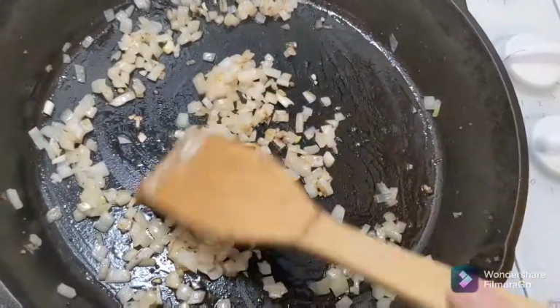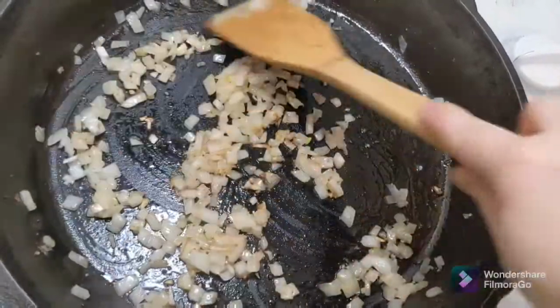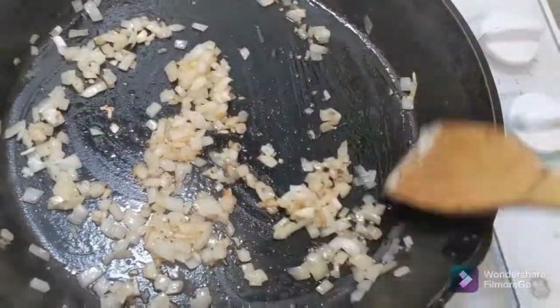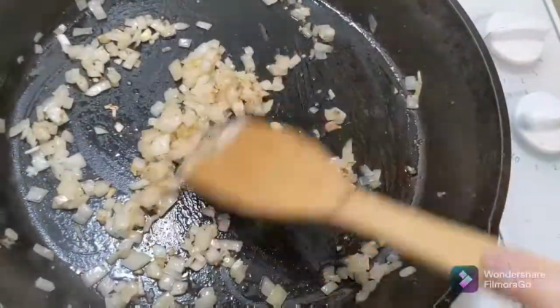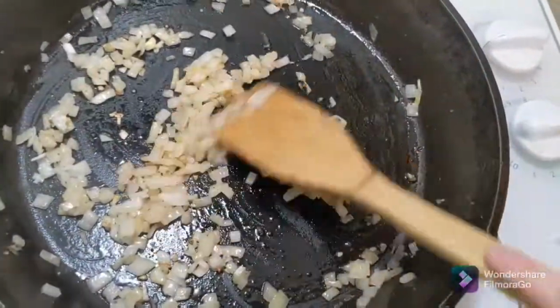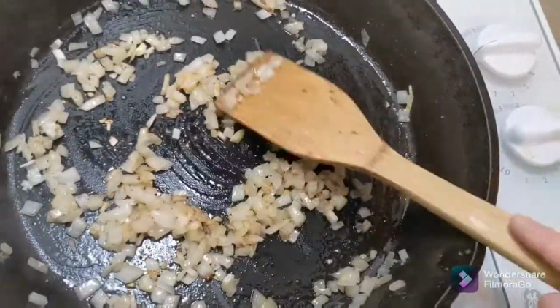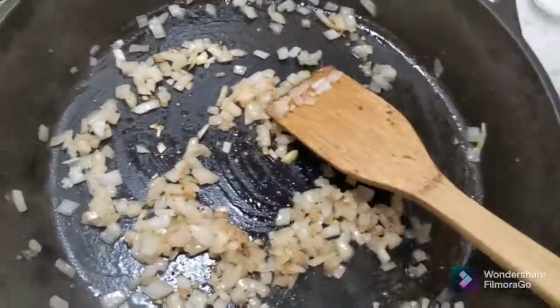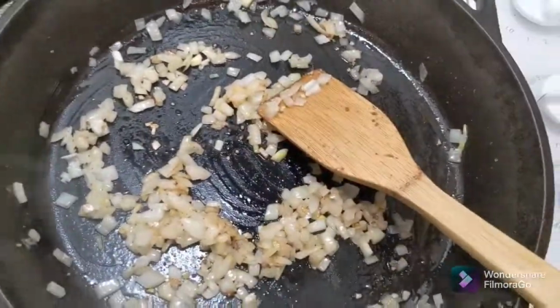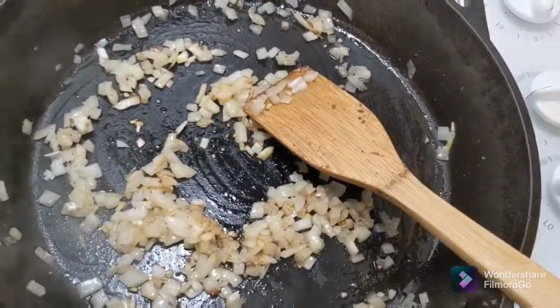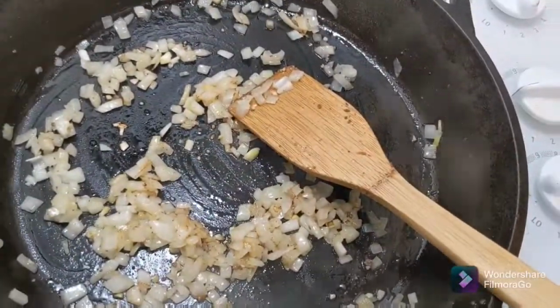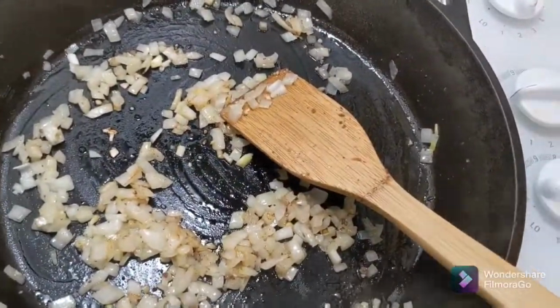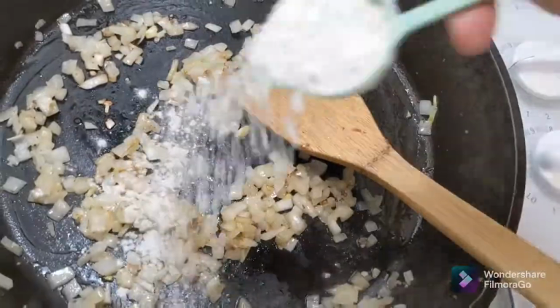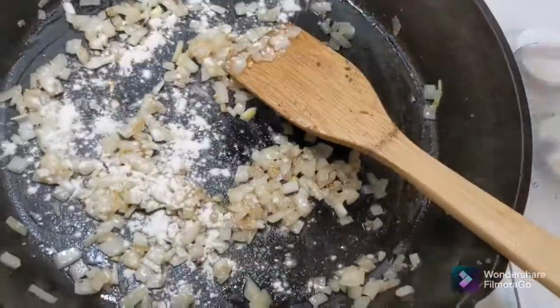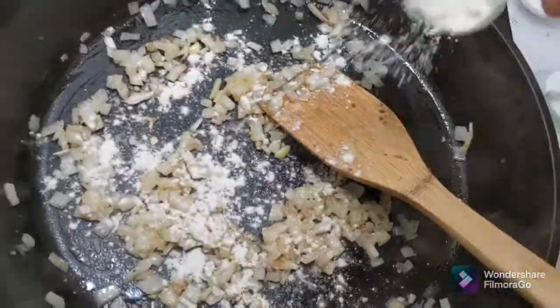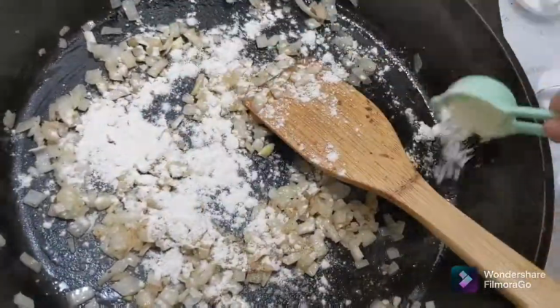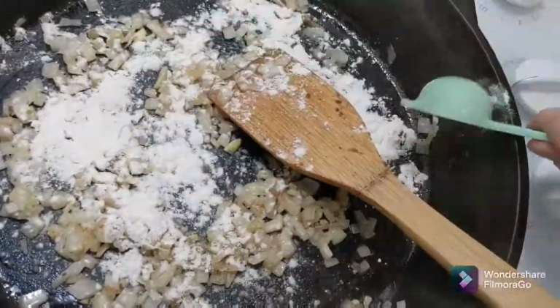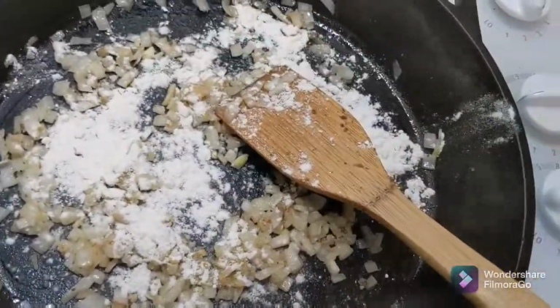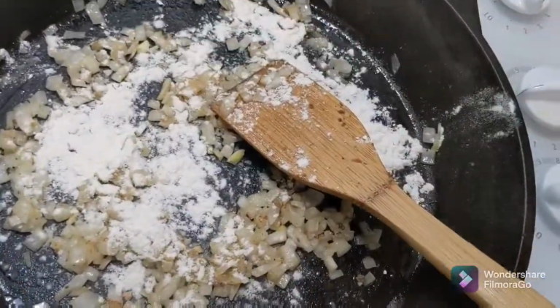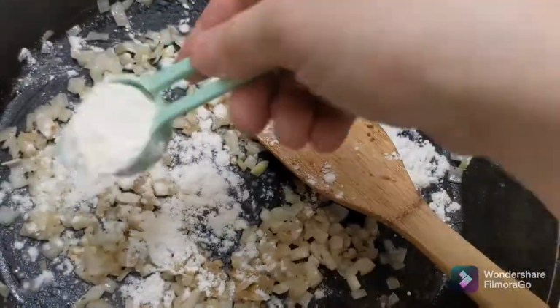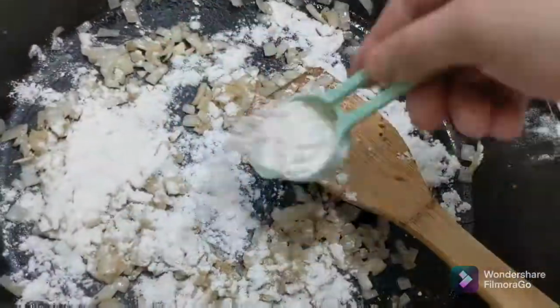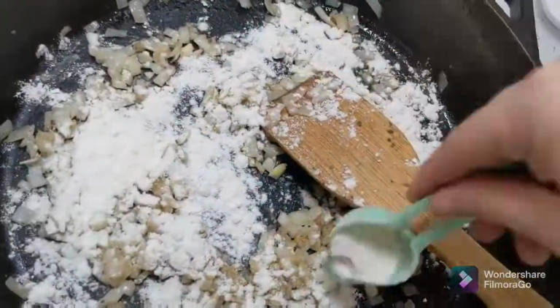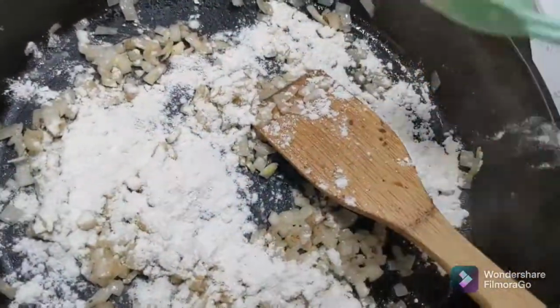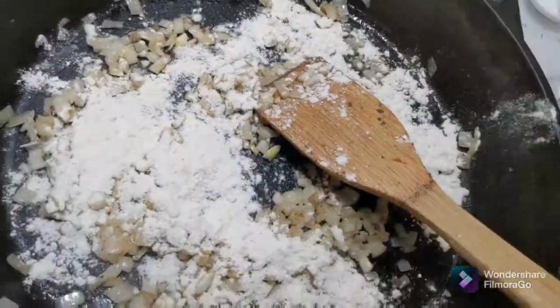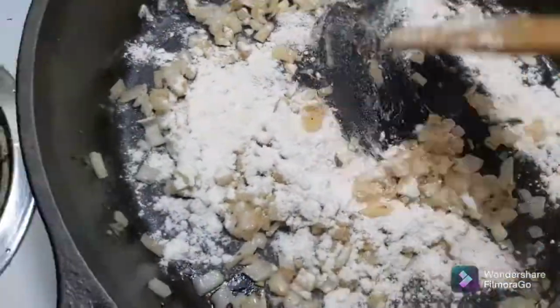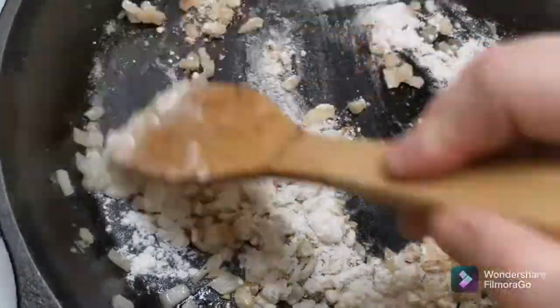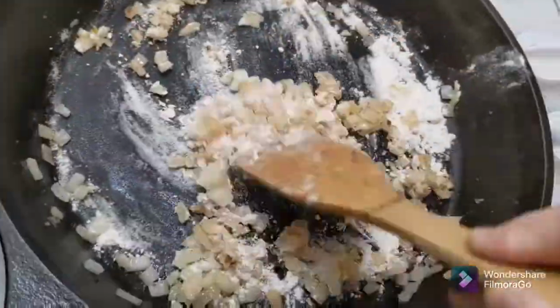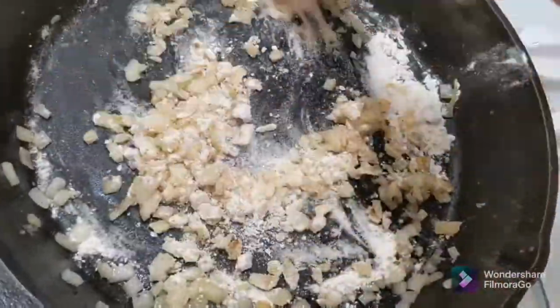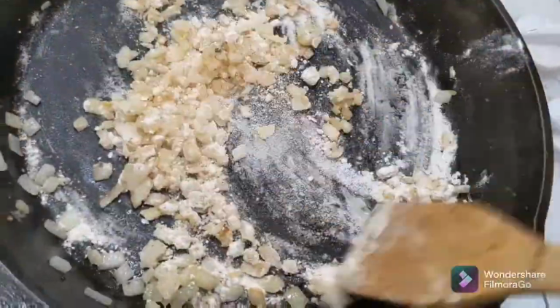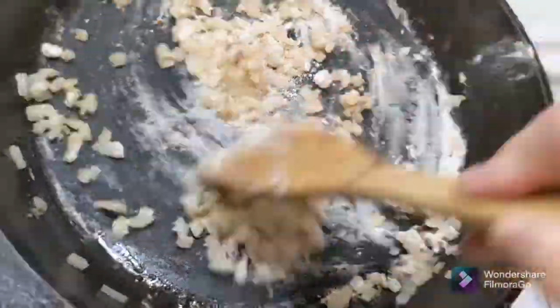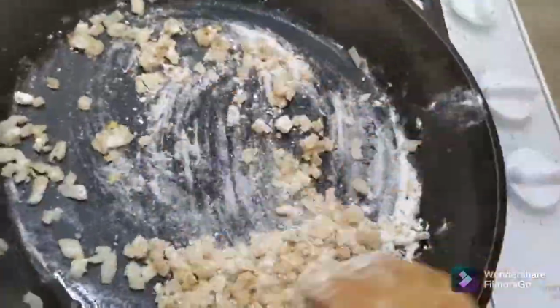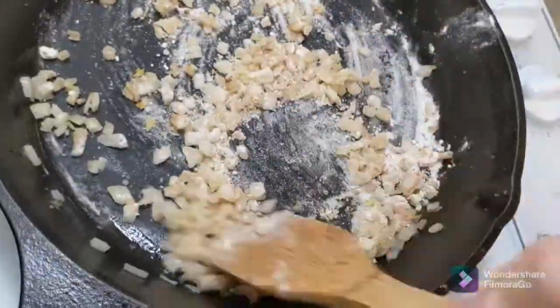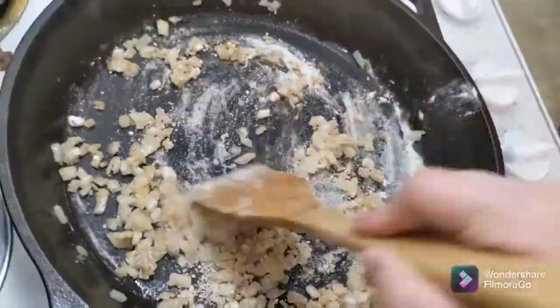Now that my onions and garlic are starting to get that brown color, nice and soft, I'm going to add two tablespoons of all-purpose flour and sprinkle it over the onions.